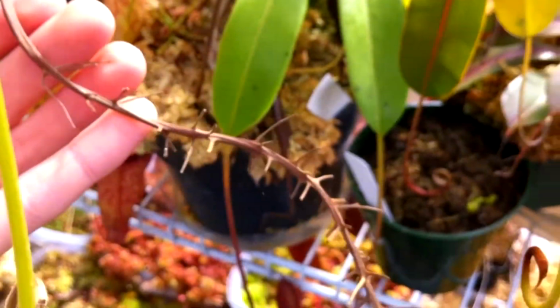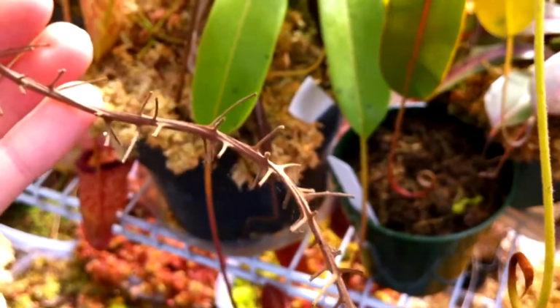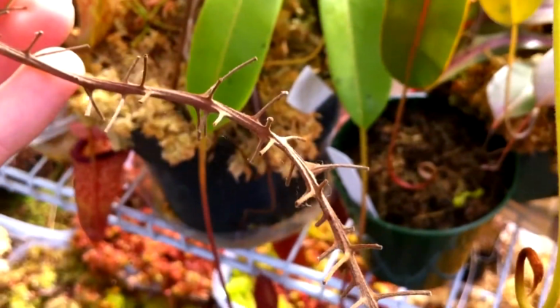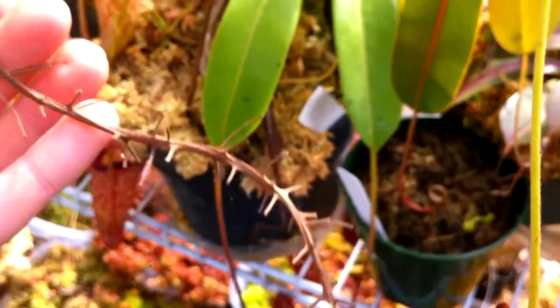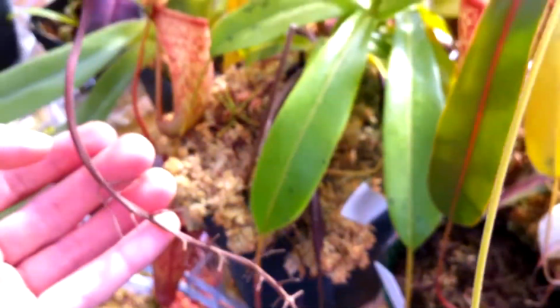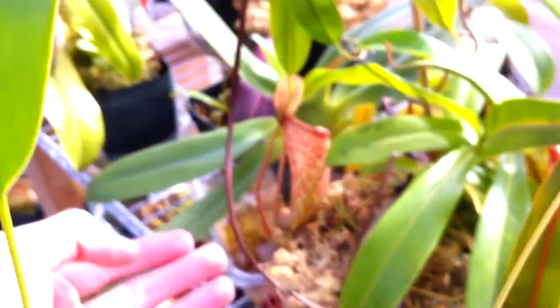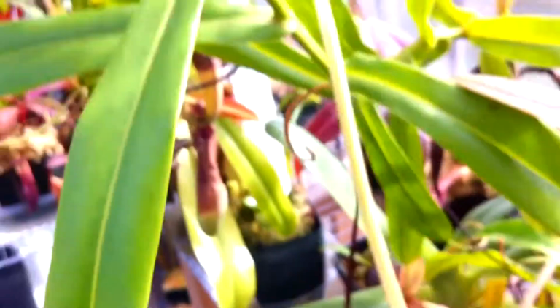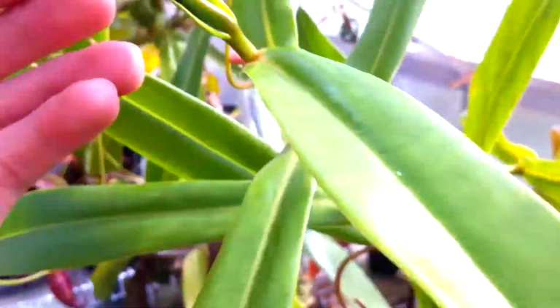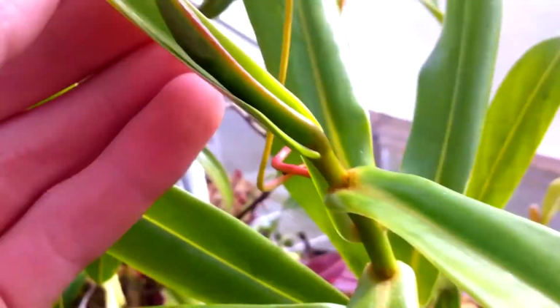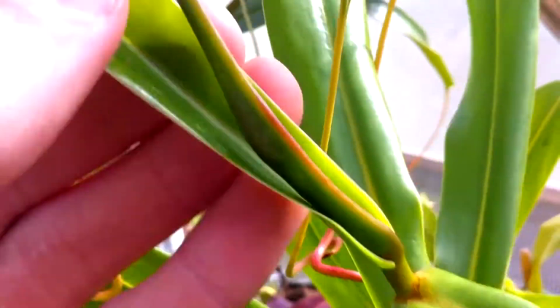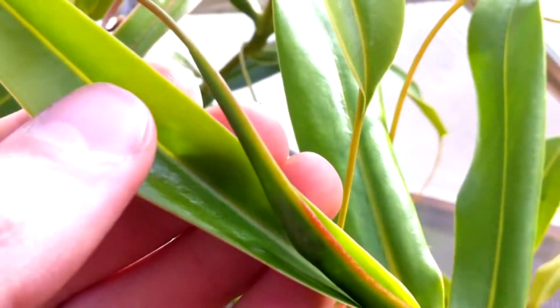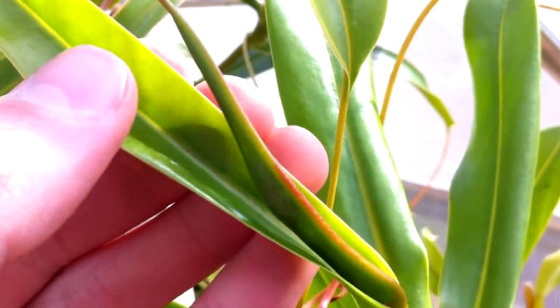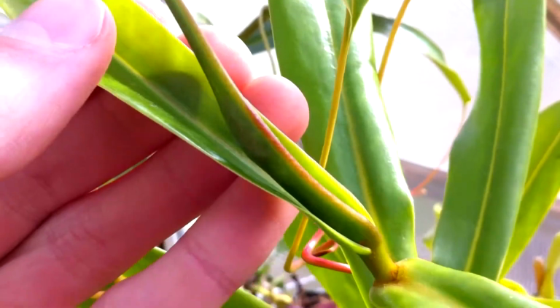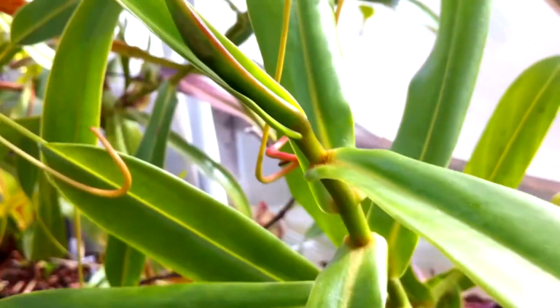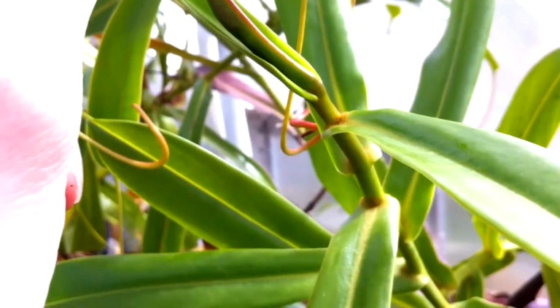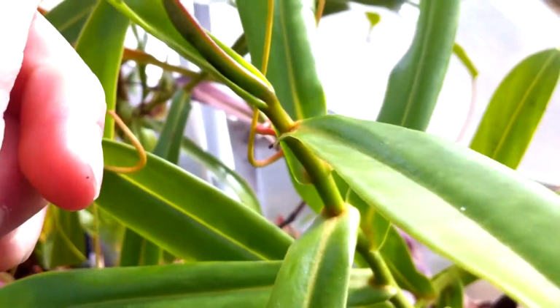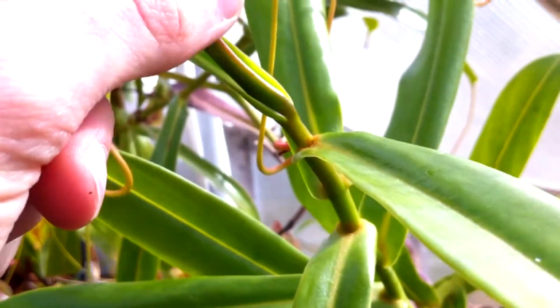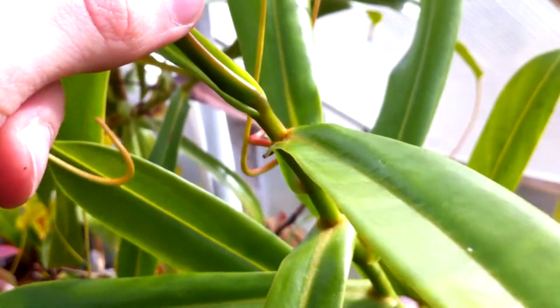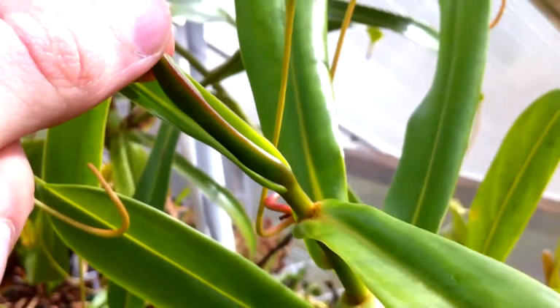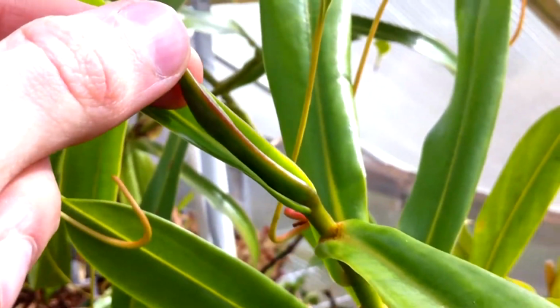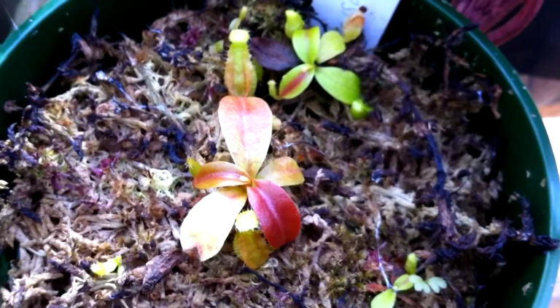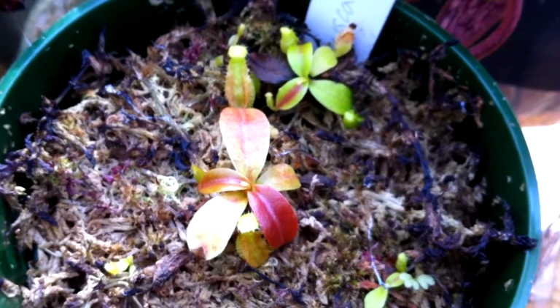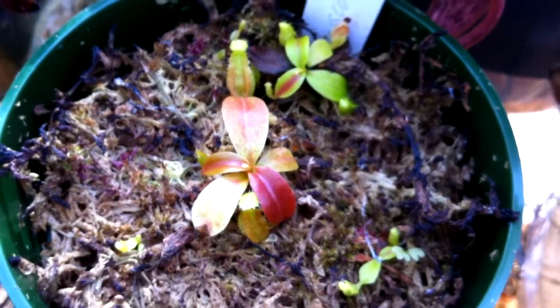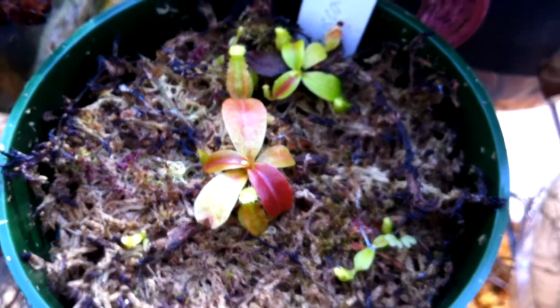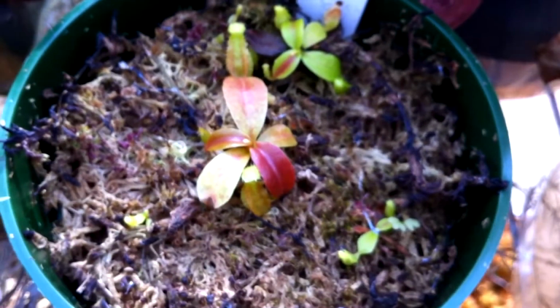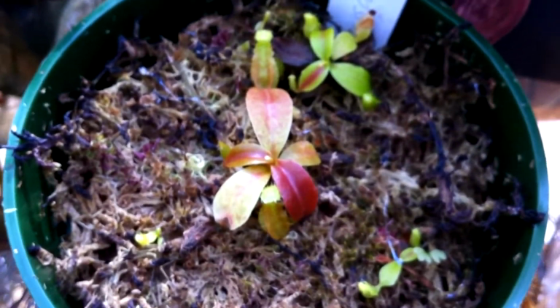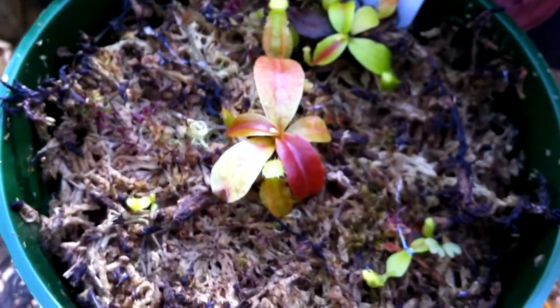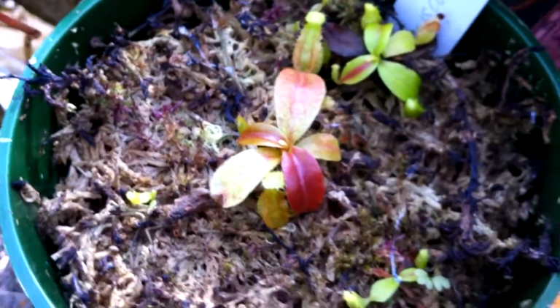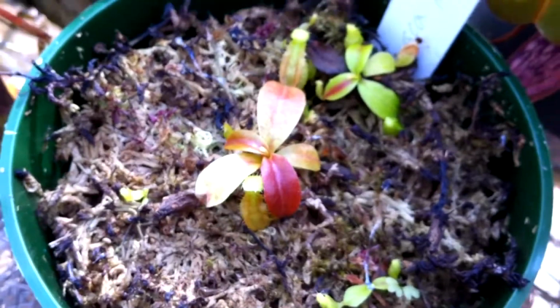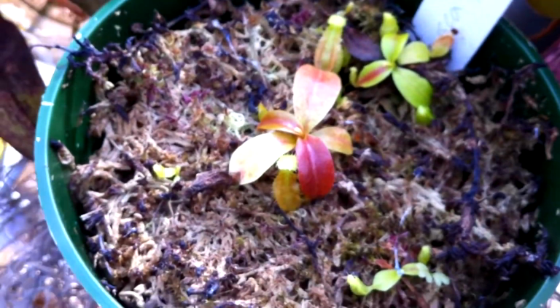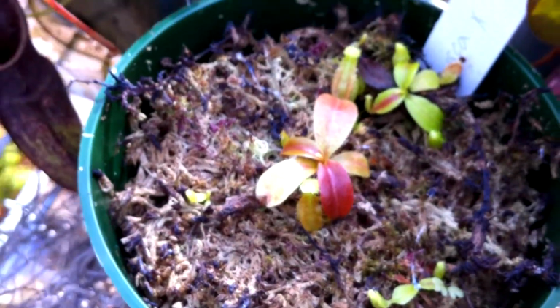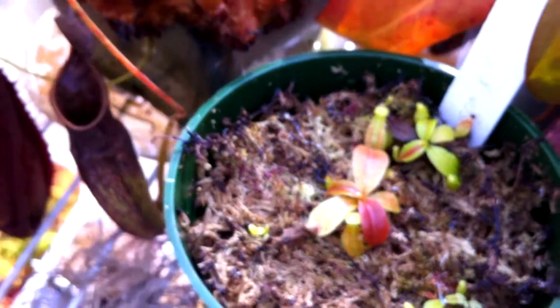I harvested the seeds, and it's making another flower stalk — just like six months later, which is nice. Lastly, here are some seedlings that I moved out to the greenhouse a few months ago.